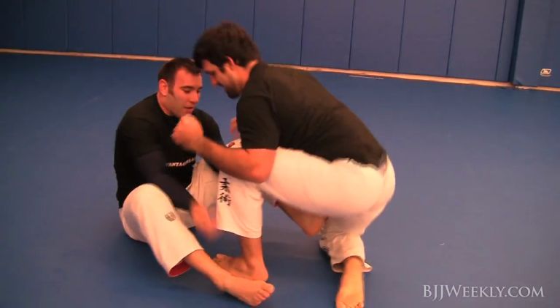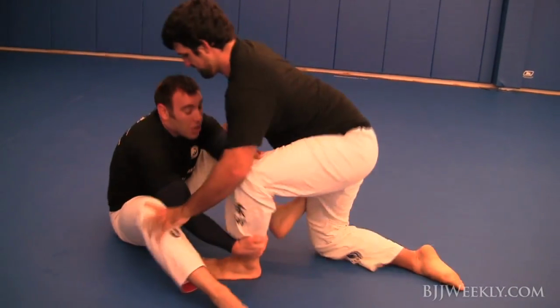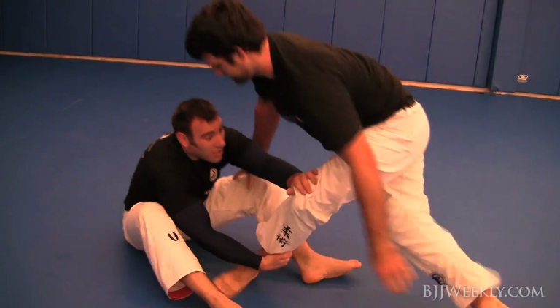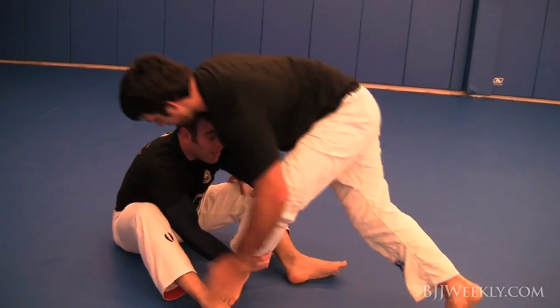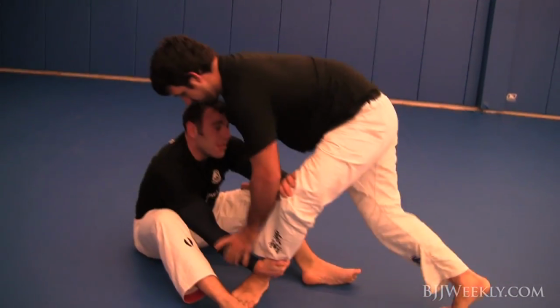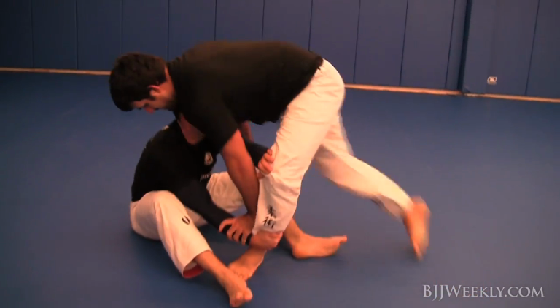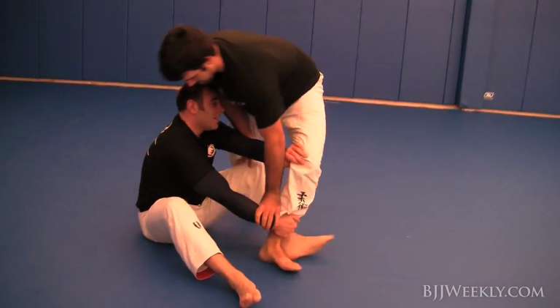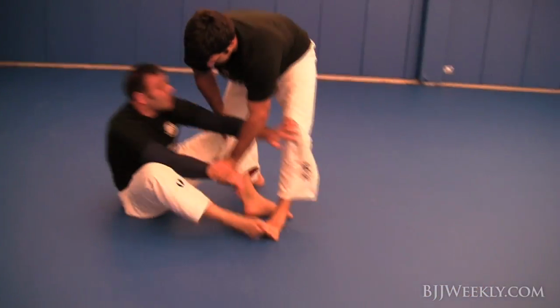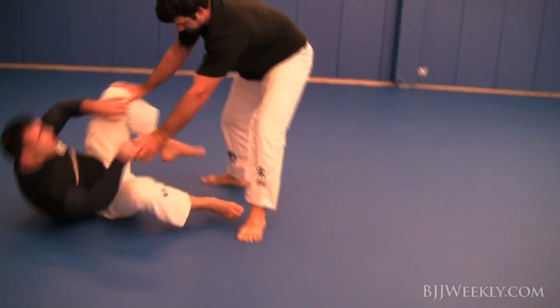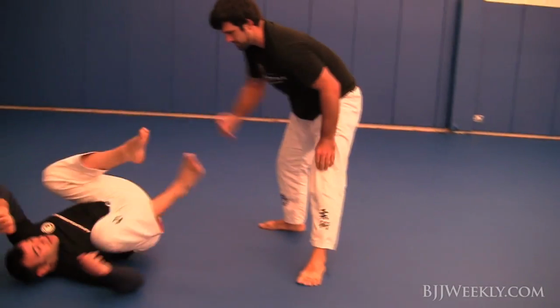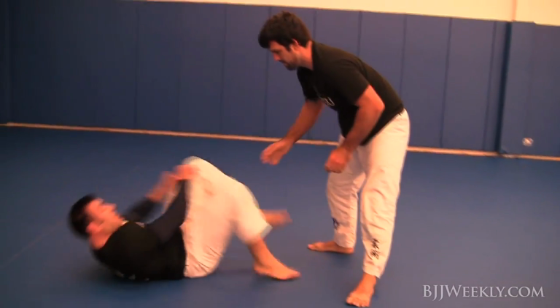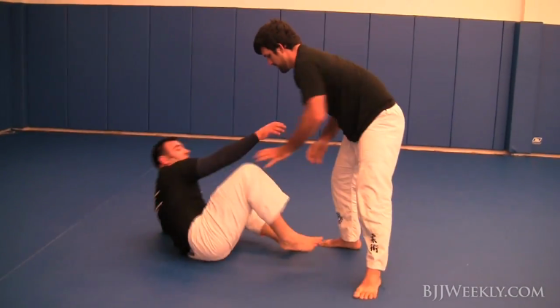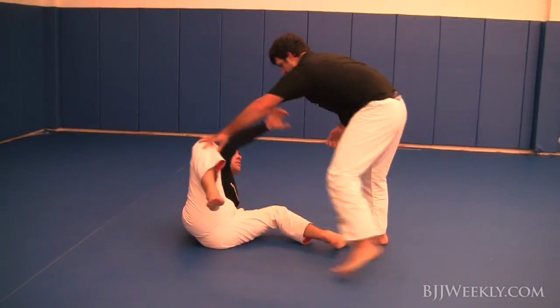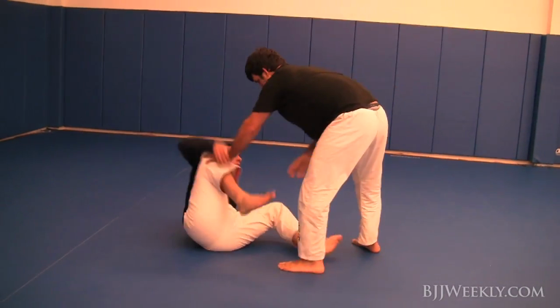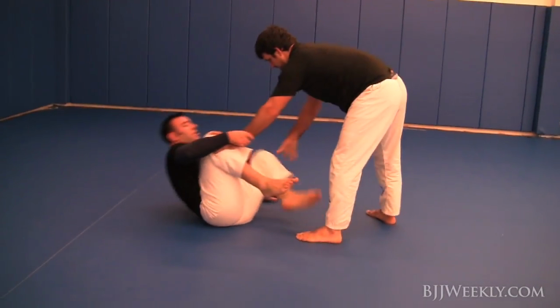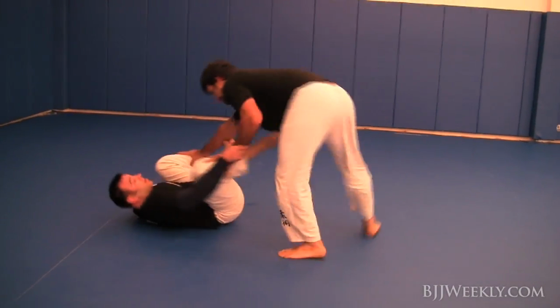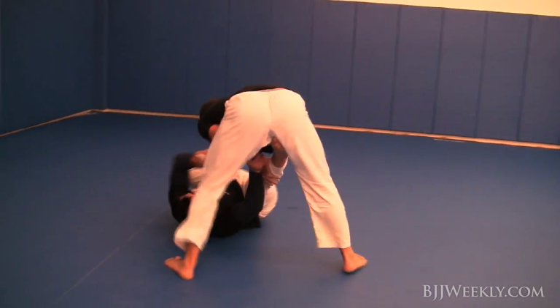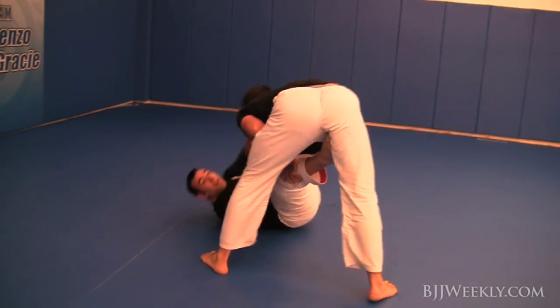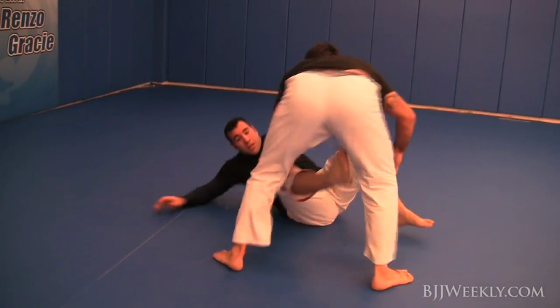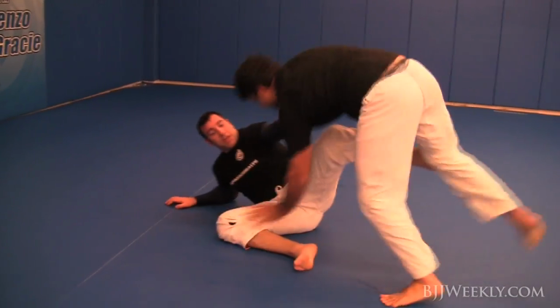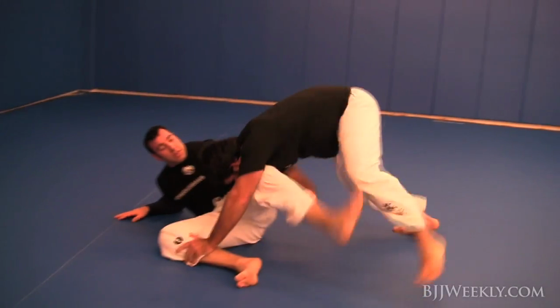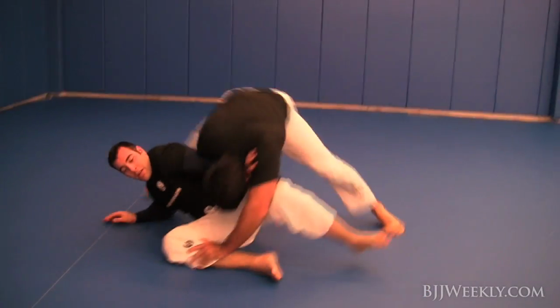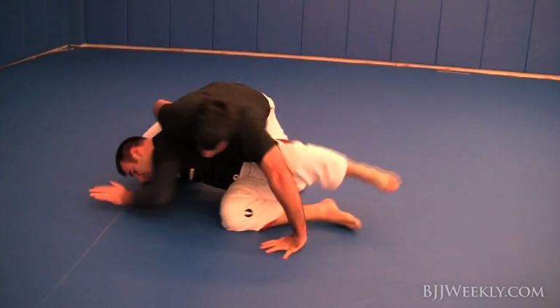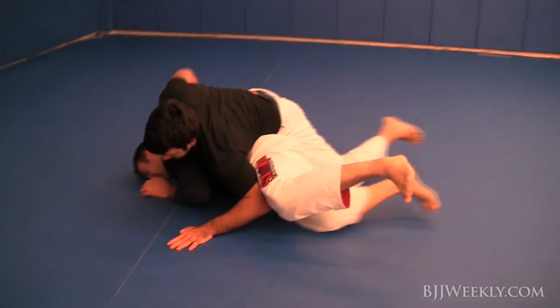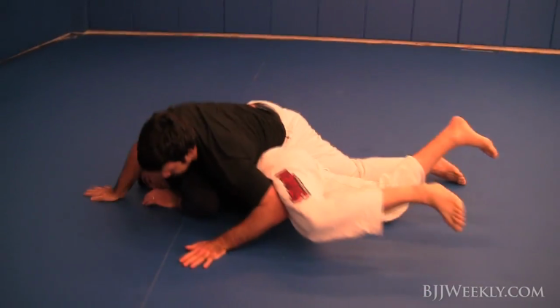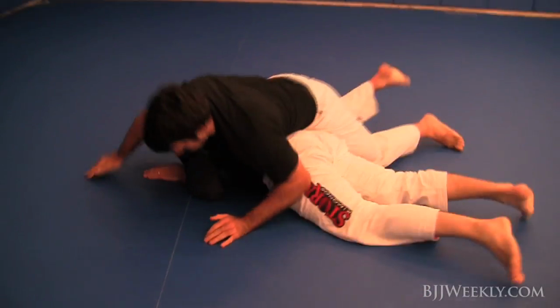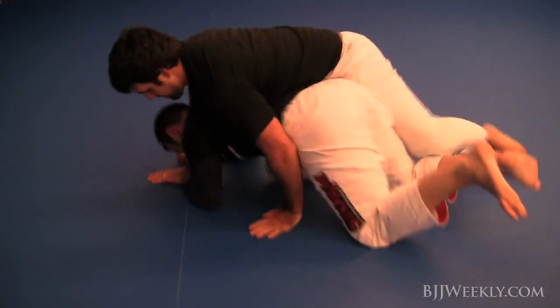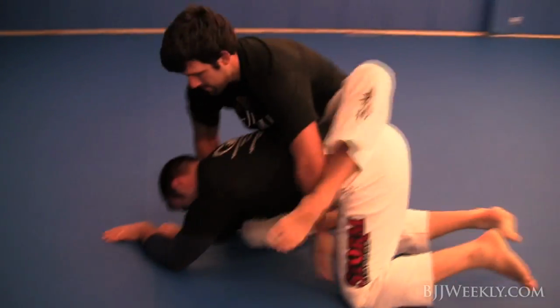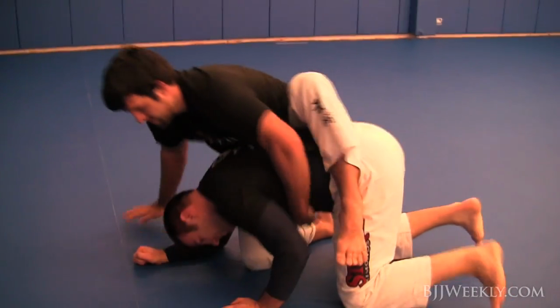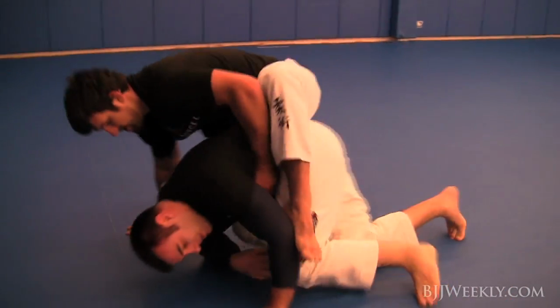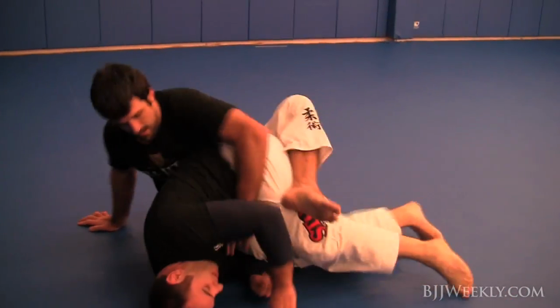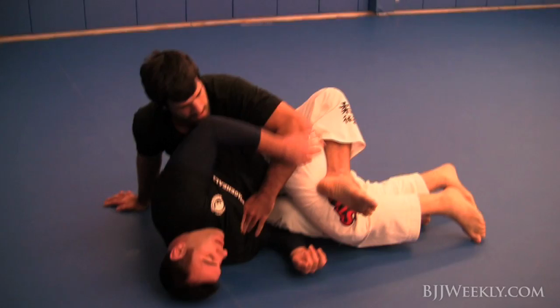I'm looking to try to get him off balance a little bit, and he comes around again, looking to get right back into that side control position. He gets his hooks in.